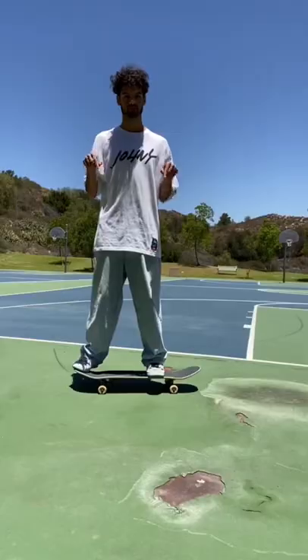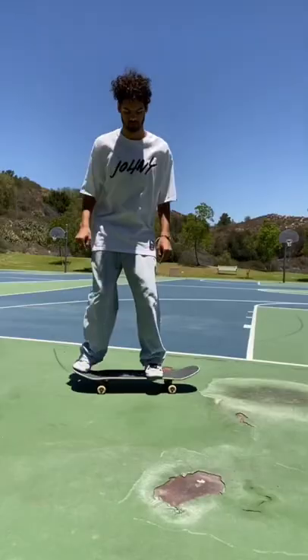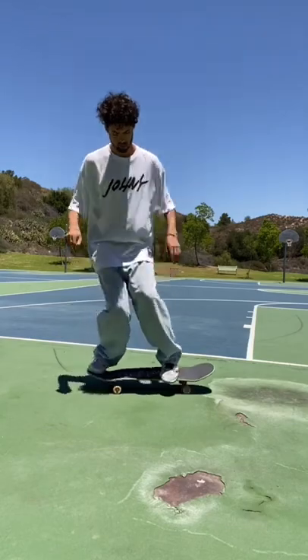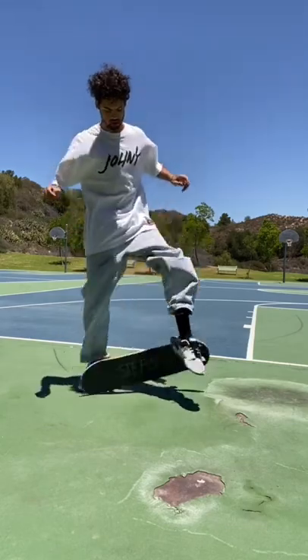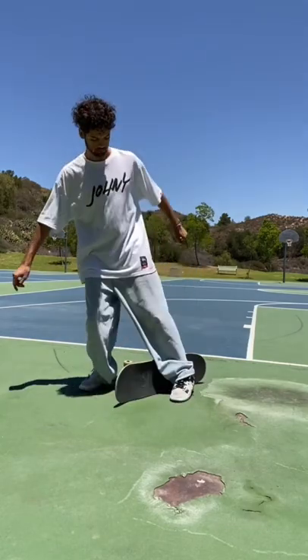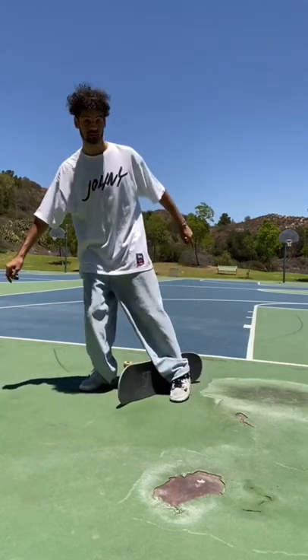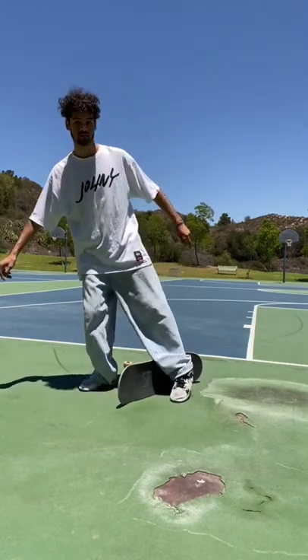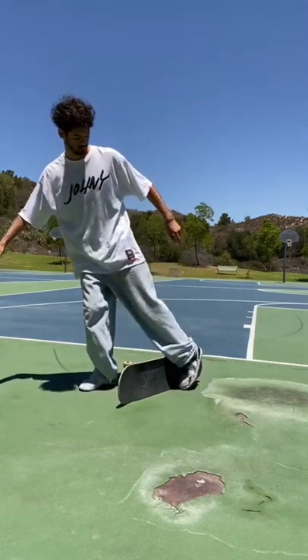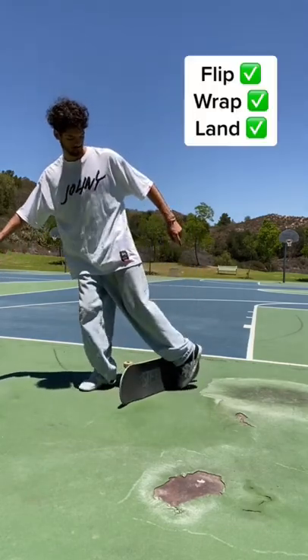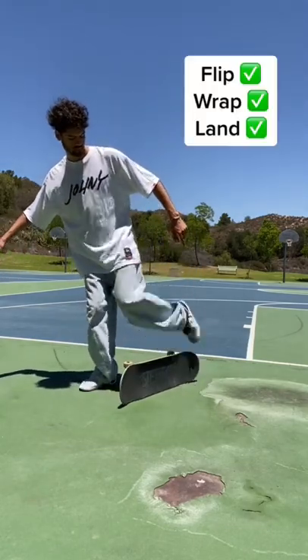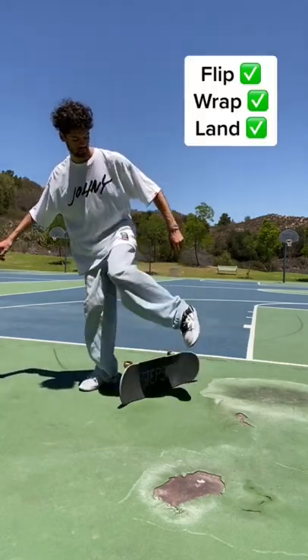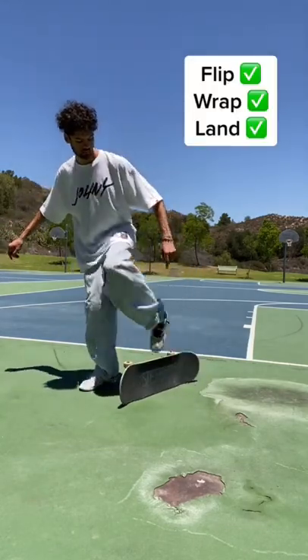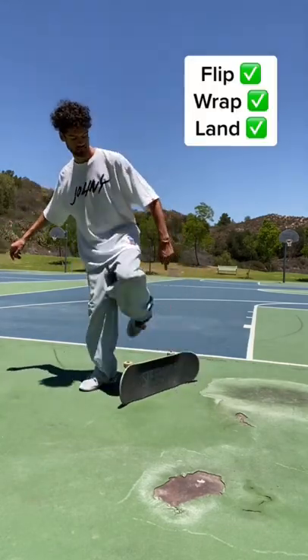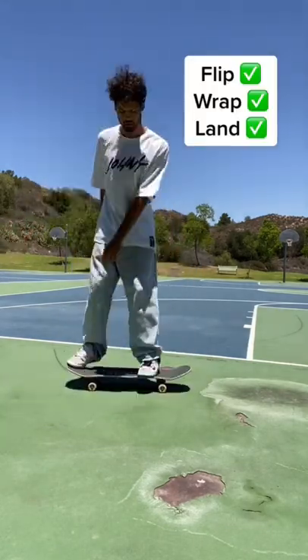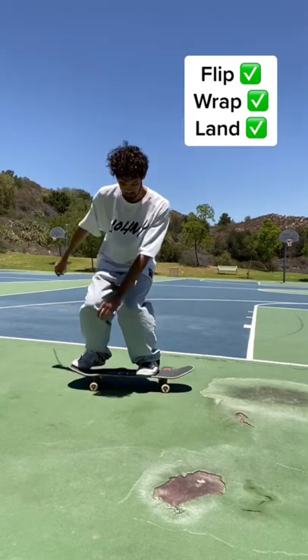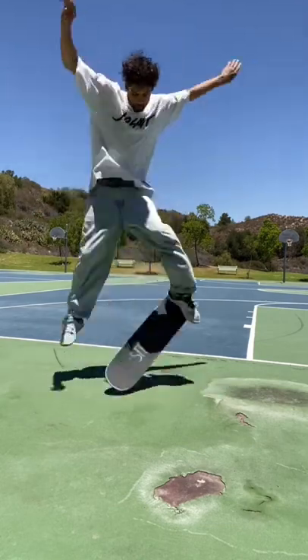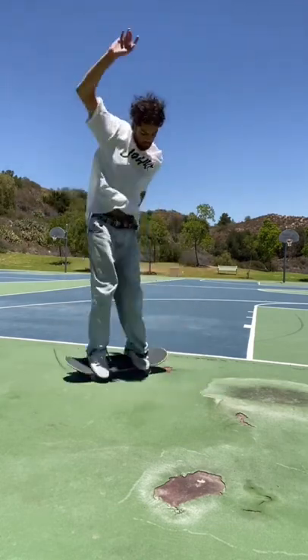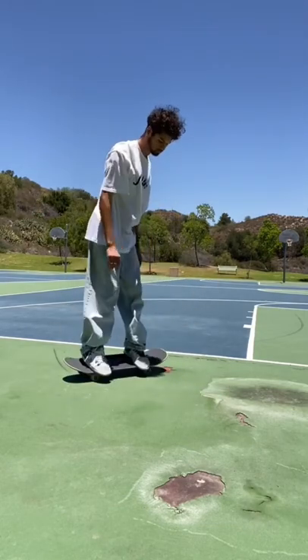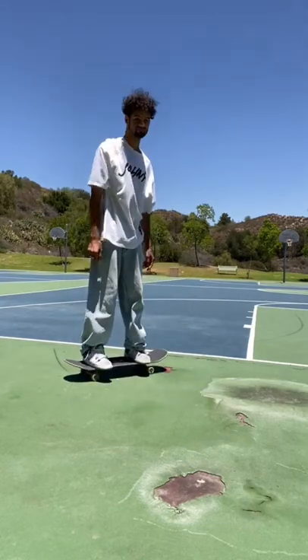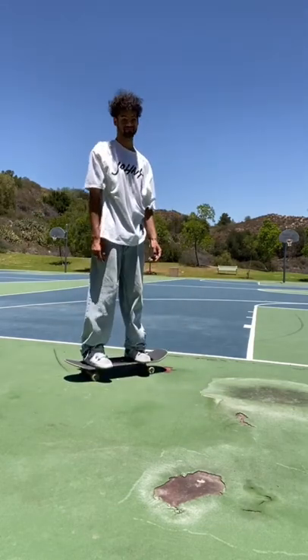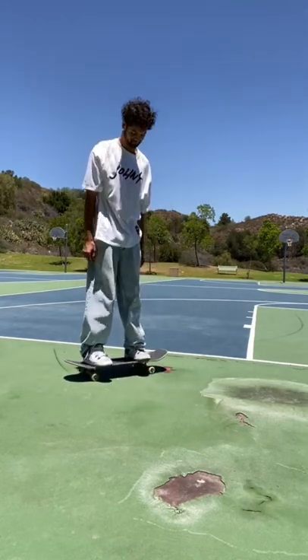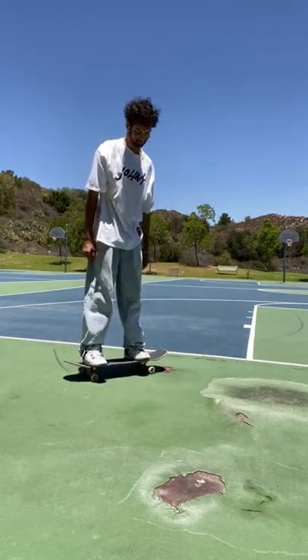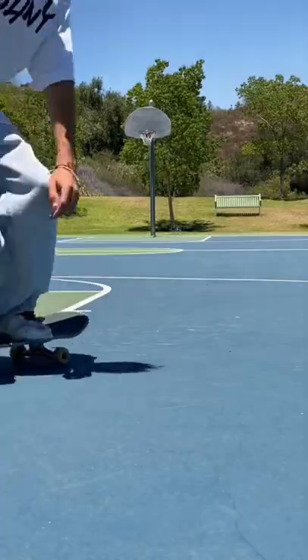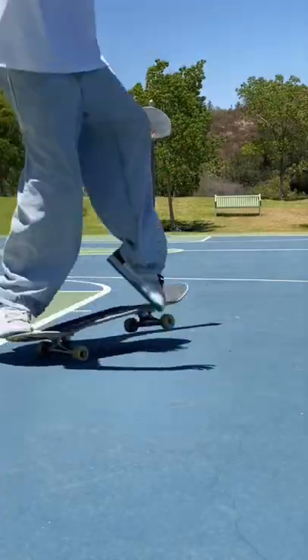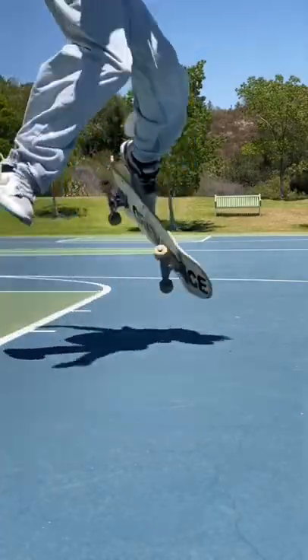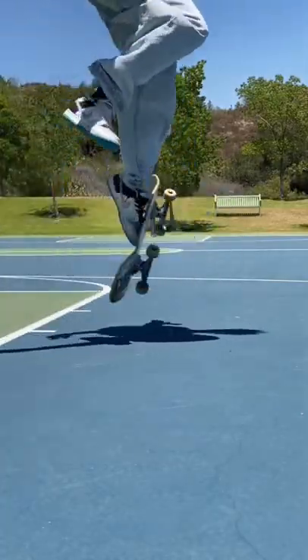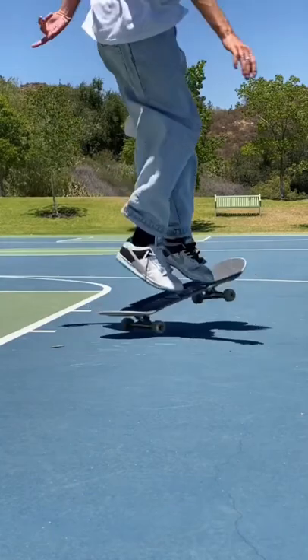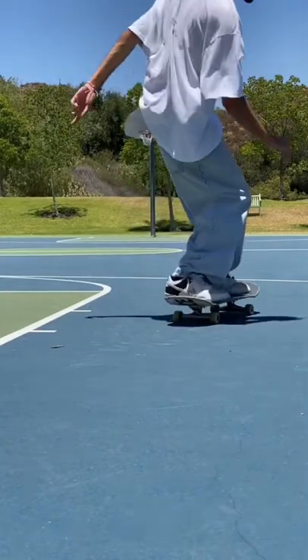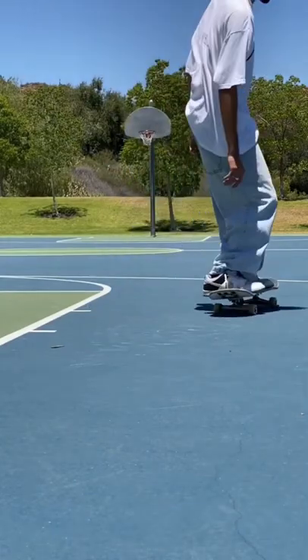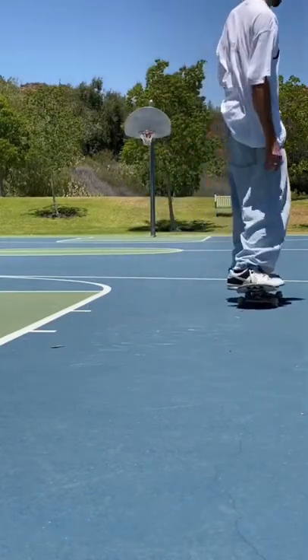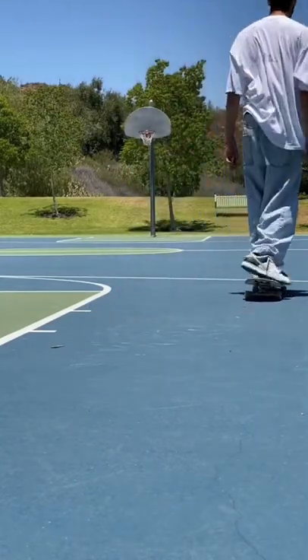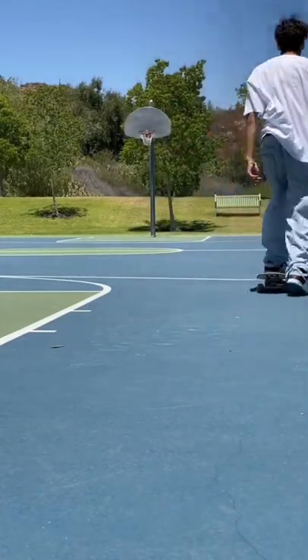All you have to do to land this trick is flip your board forward a little, and once it's sideways, do a 360 with your foot and it should look something like this. With some practice, anyone can learn this trick and it's a really fun one to do — it feels super cool too.